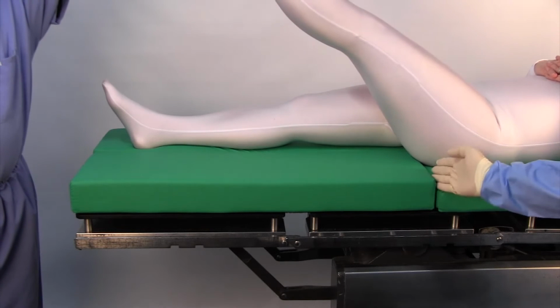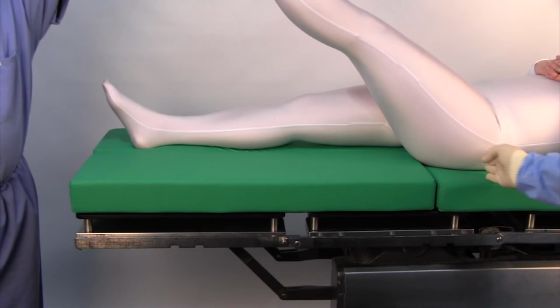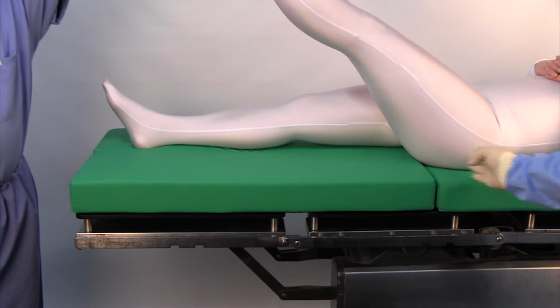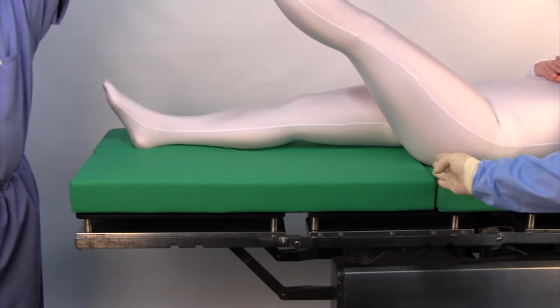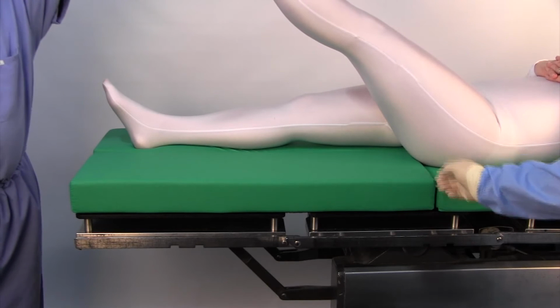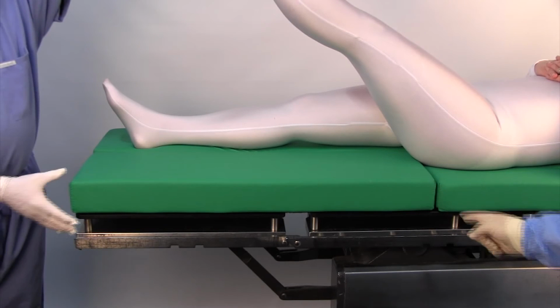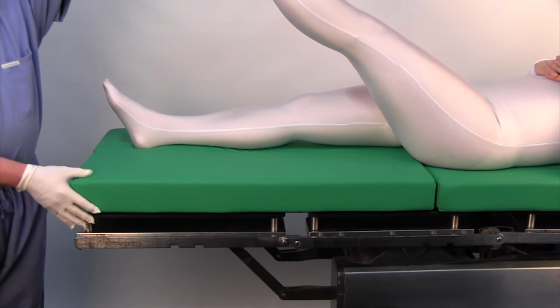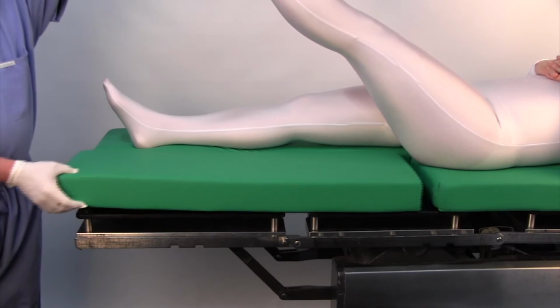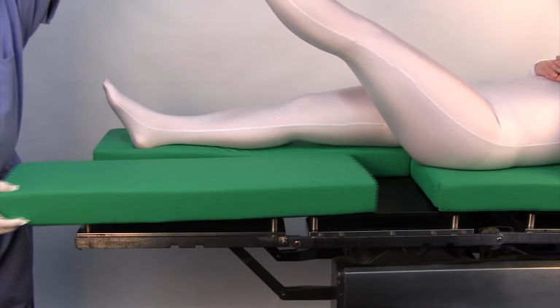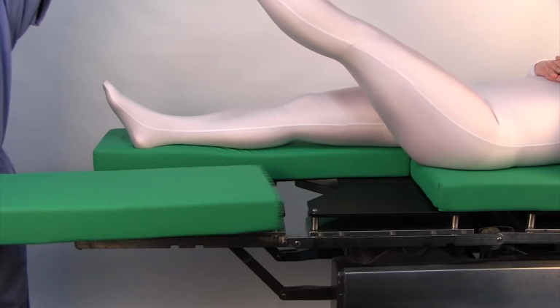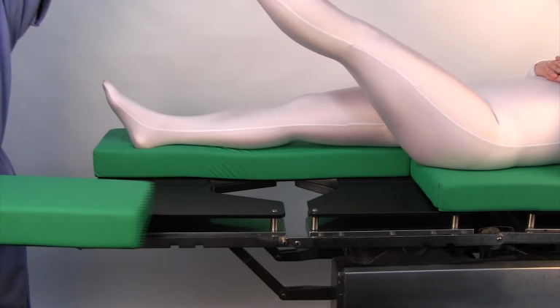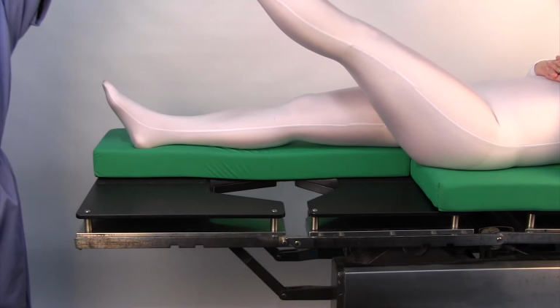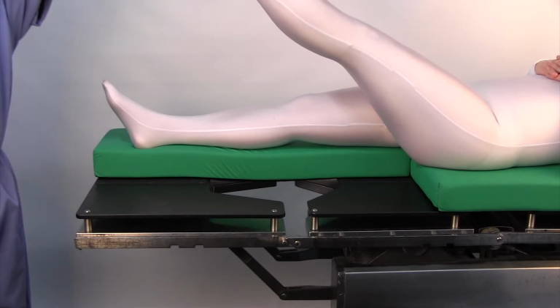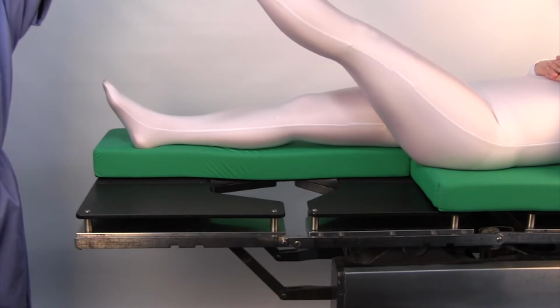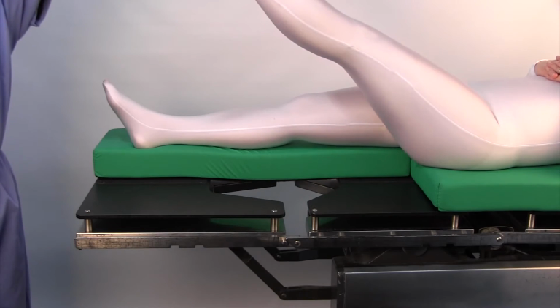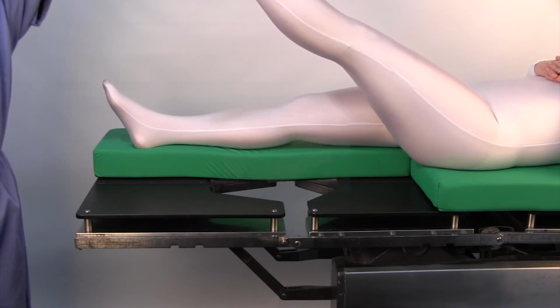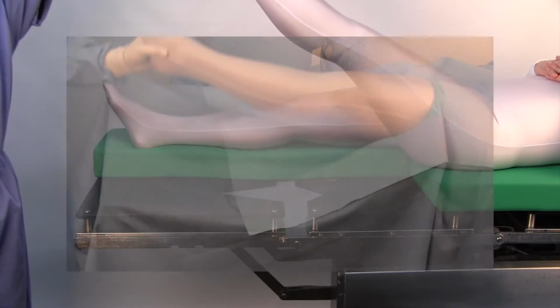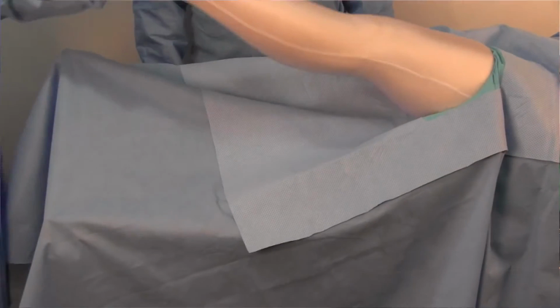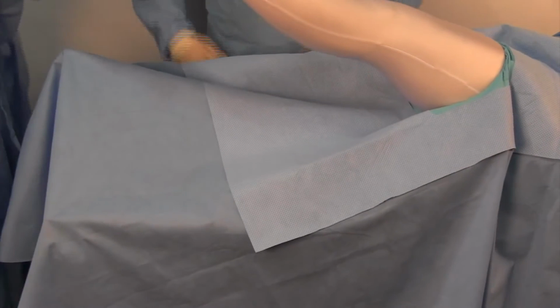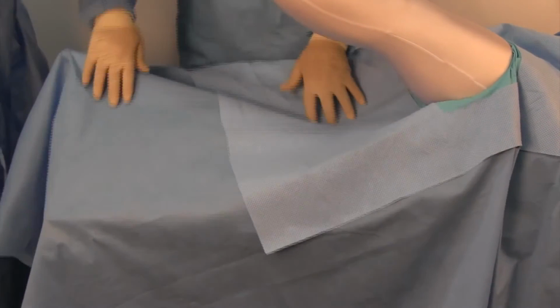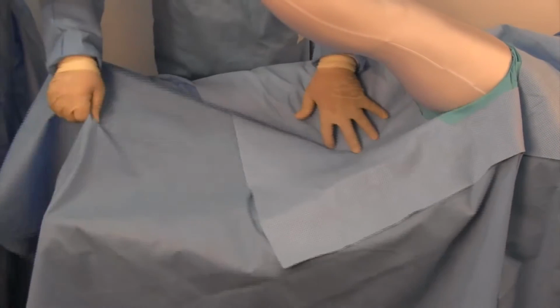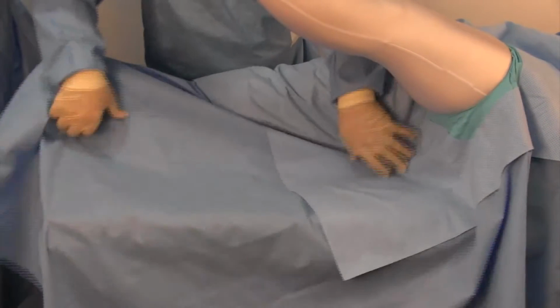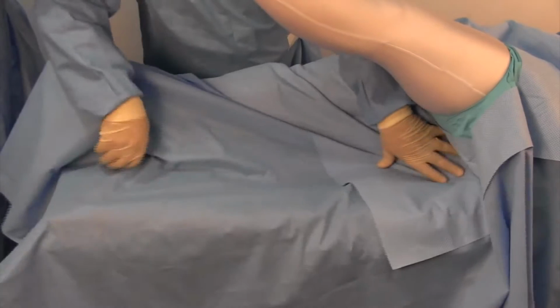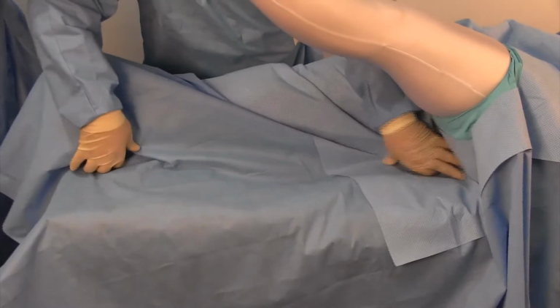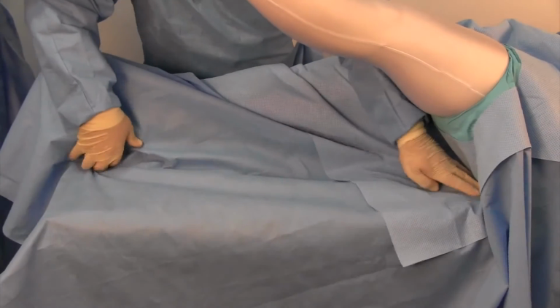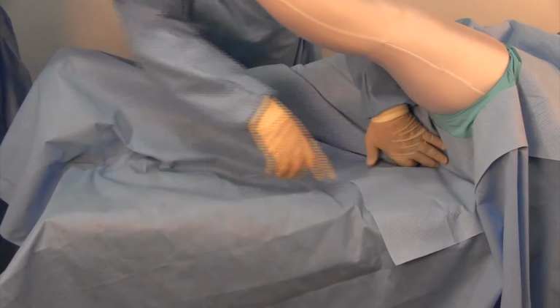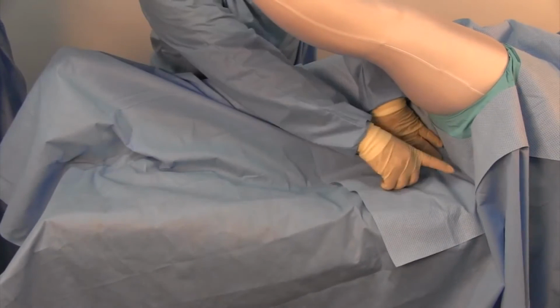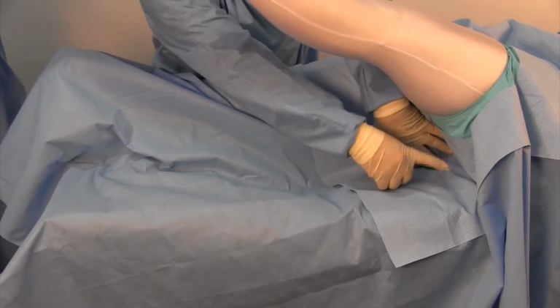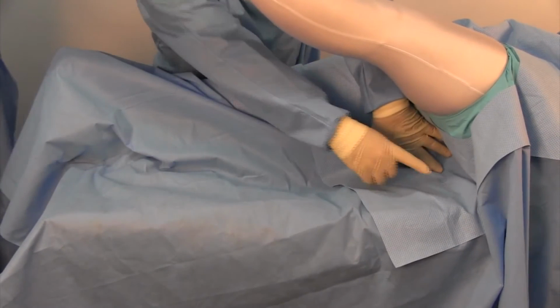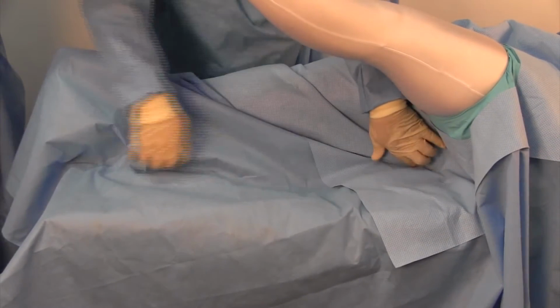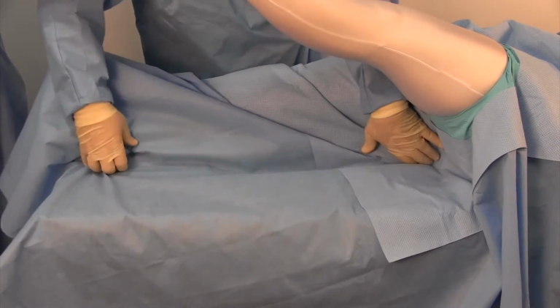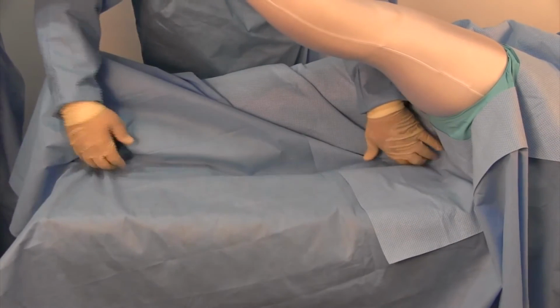When prepping the leg for surgery, remove the section of the OR table pad that is located under the operative leg. Once the patient has been draped, push a little of the table drape towards the patient's gluteal region.